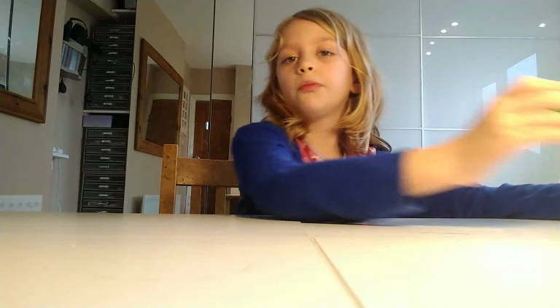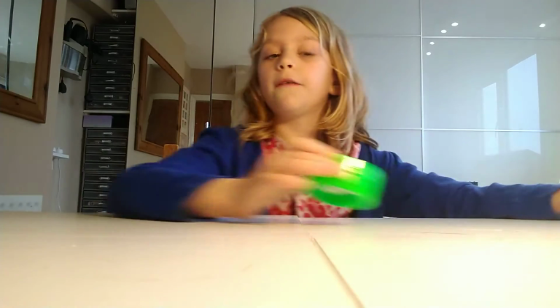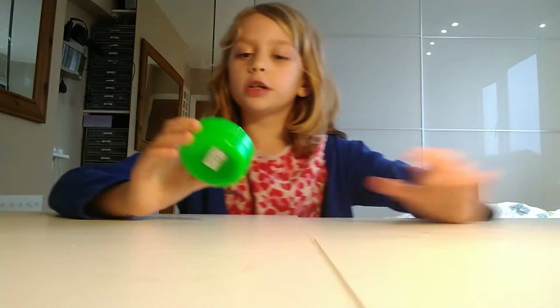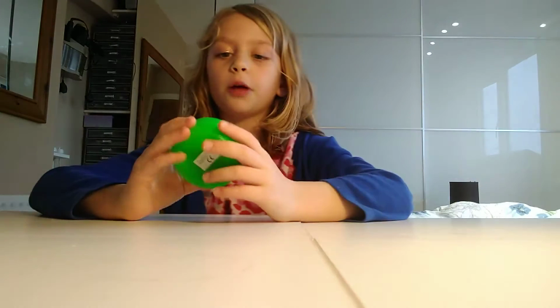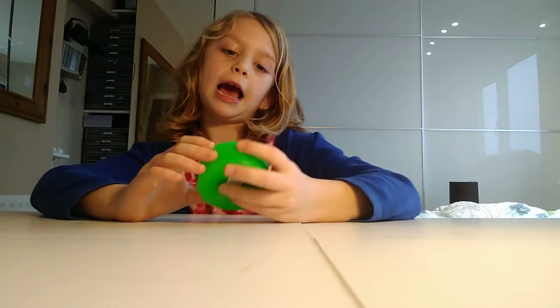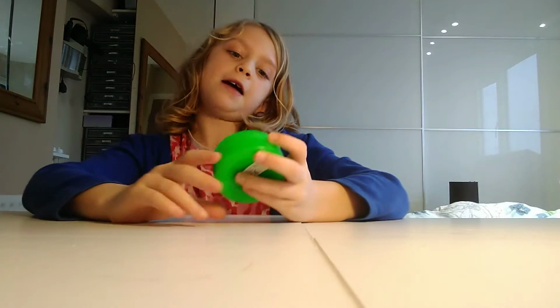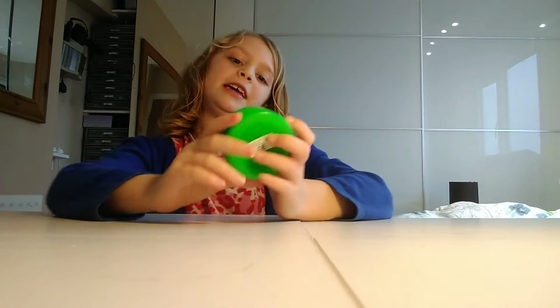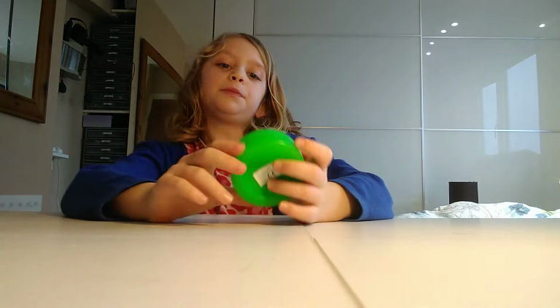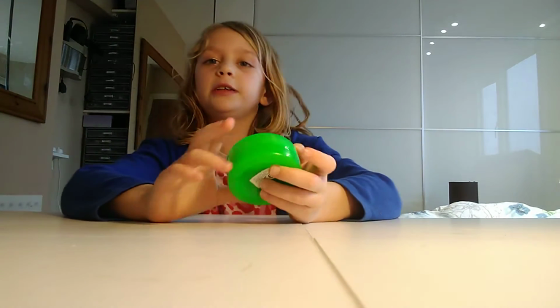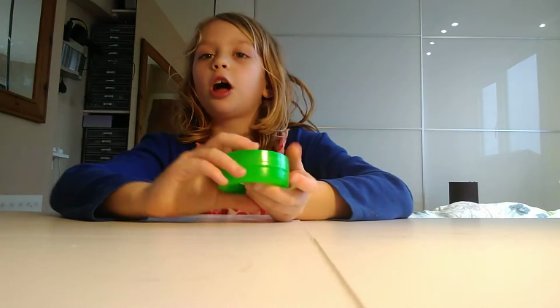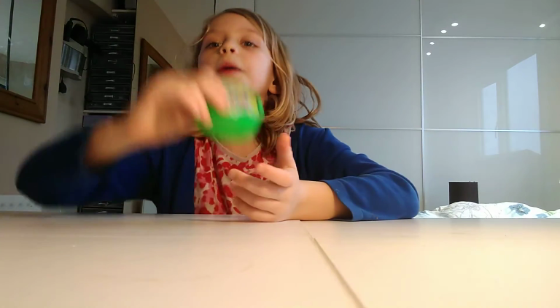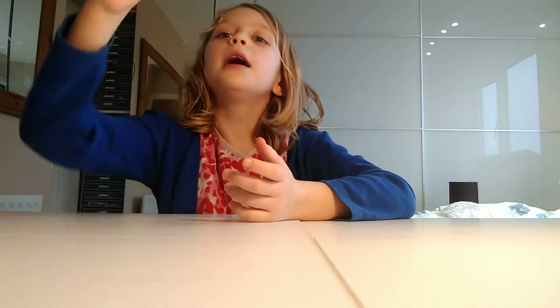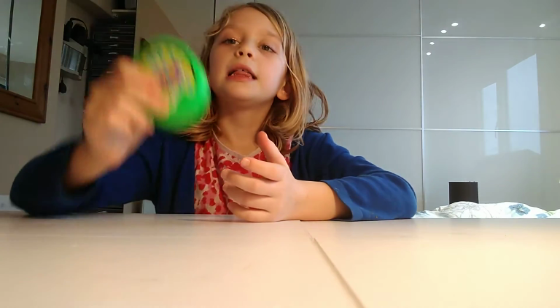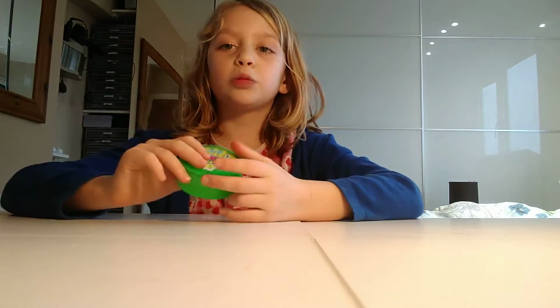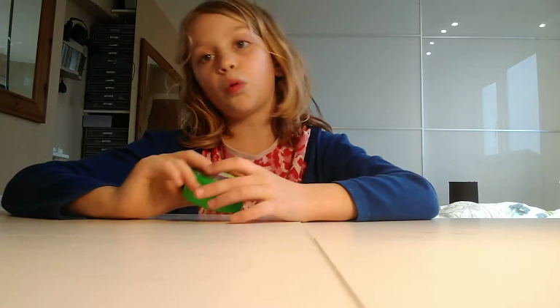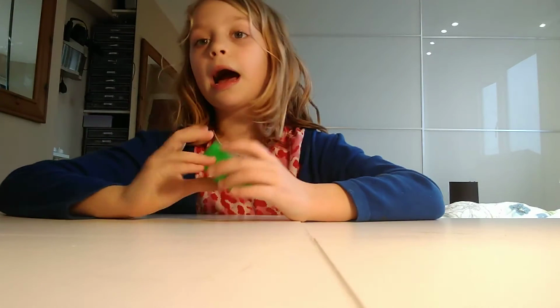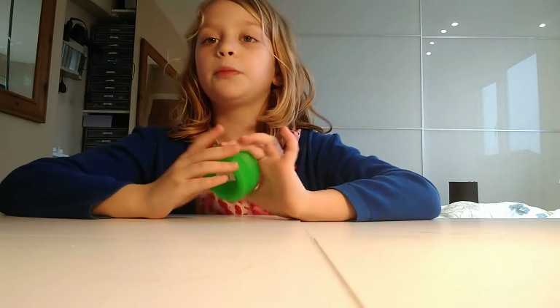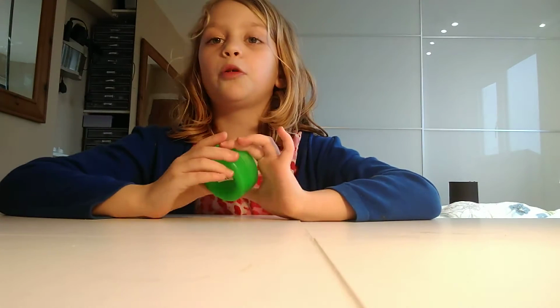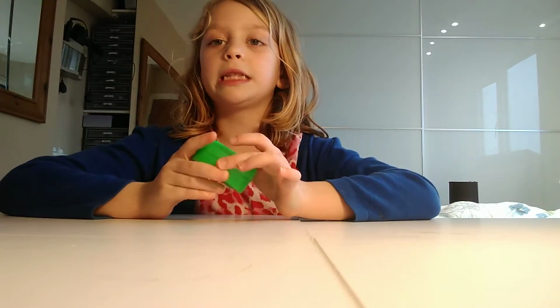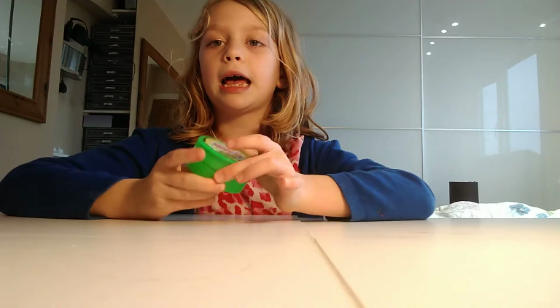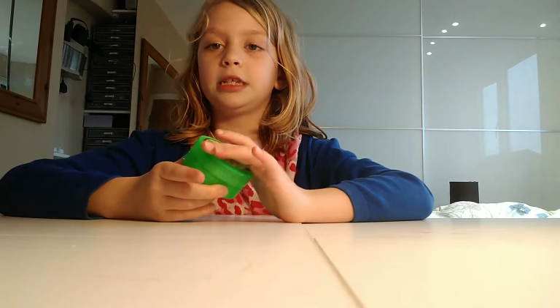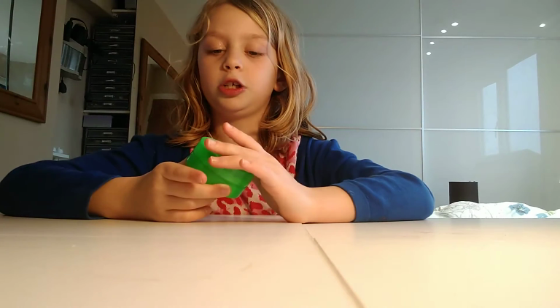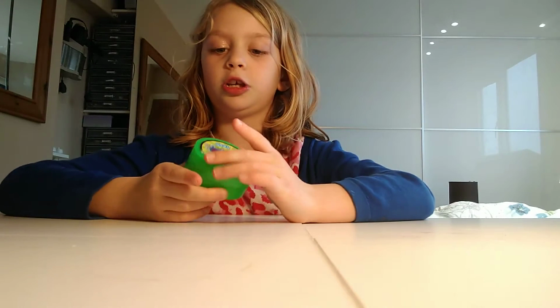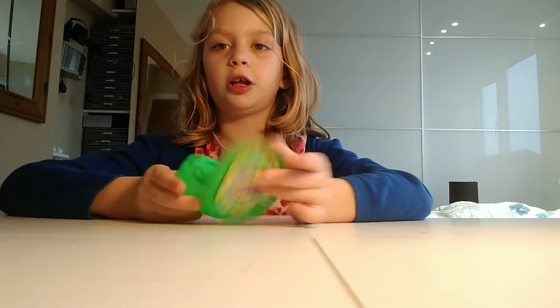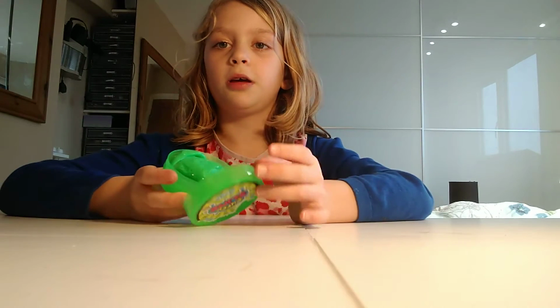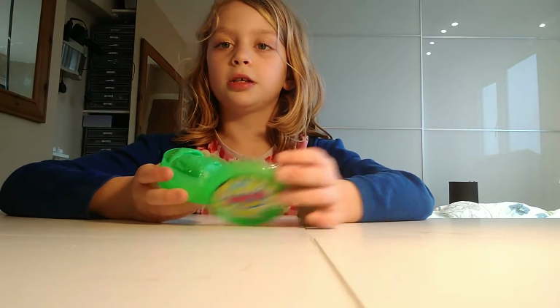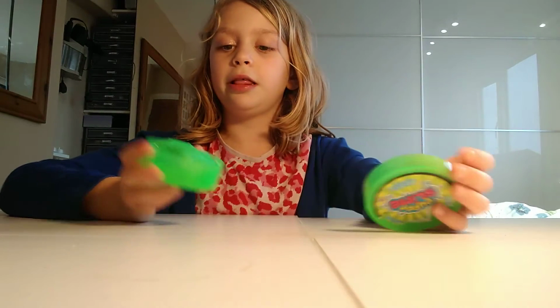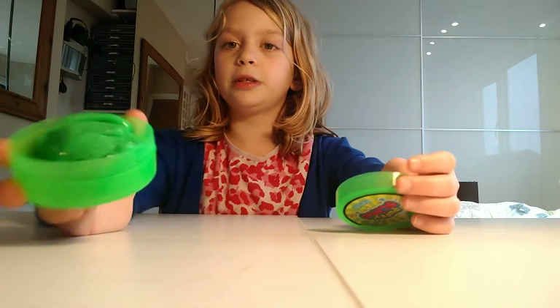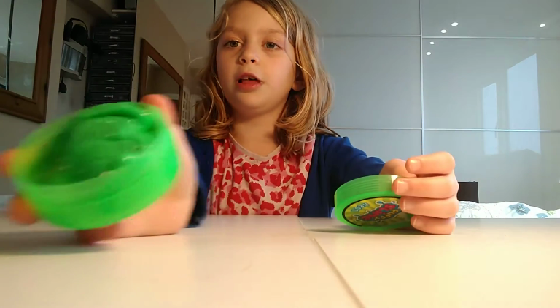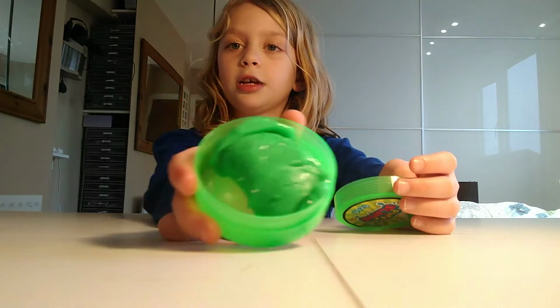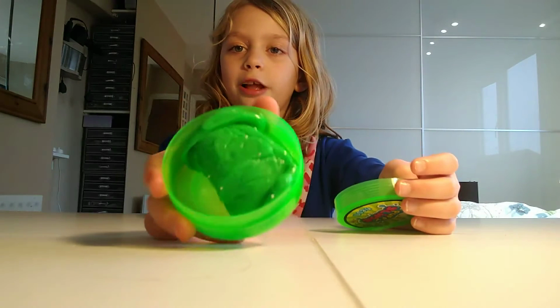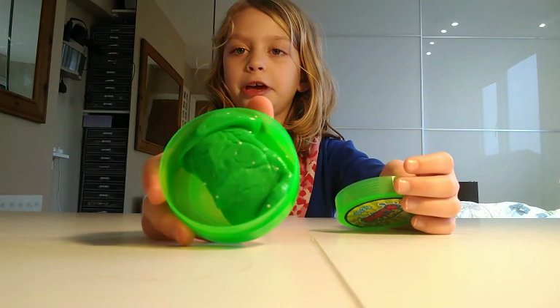So the first slime we have is puffy slime. This was £1 and we bought it at the Justine. So this is what it looks like.